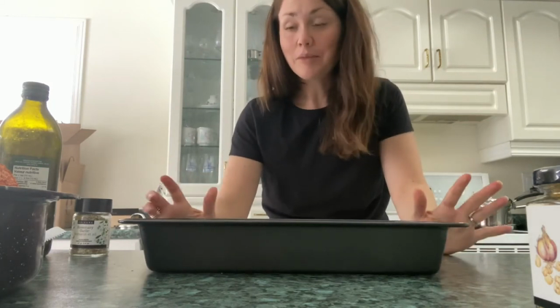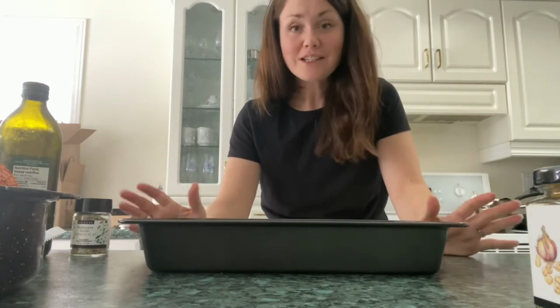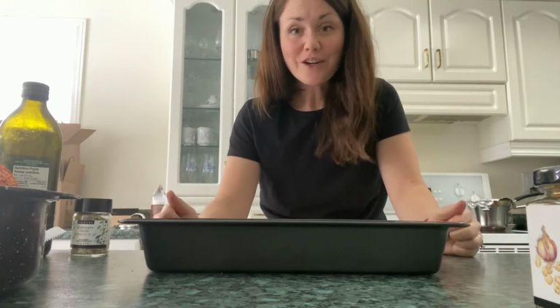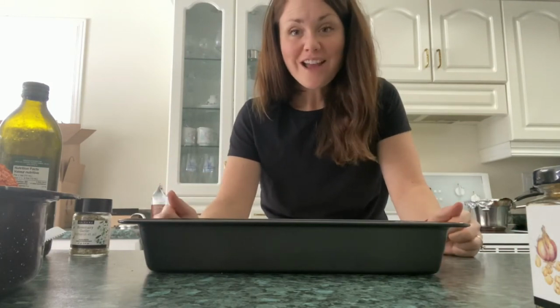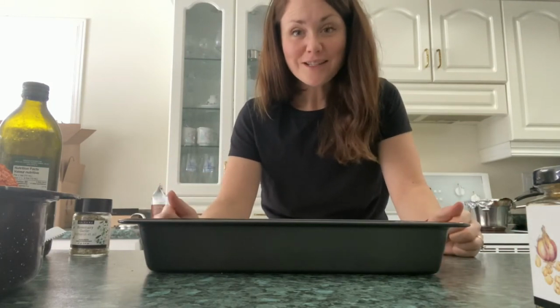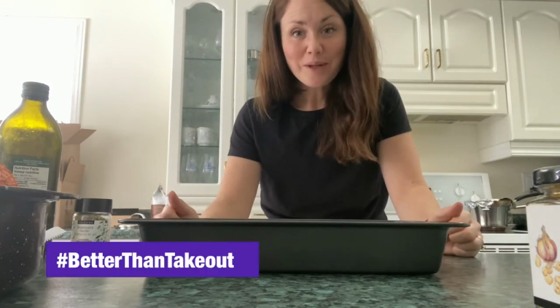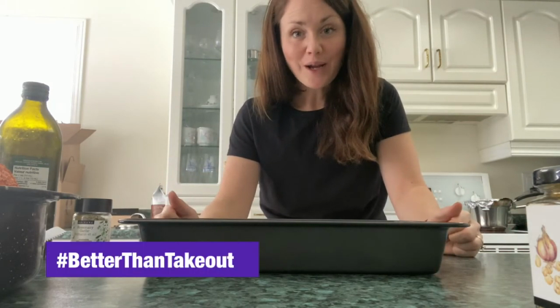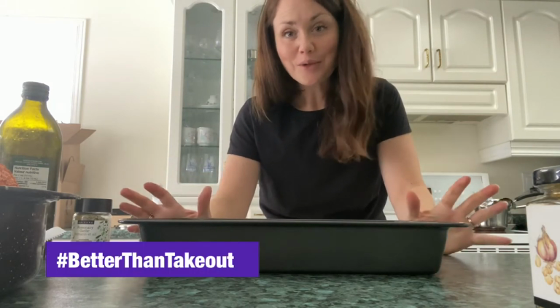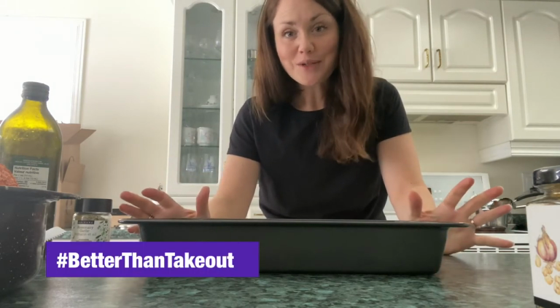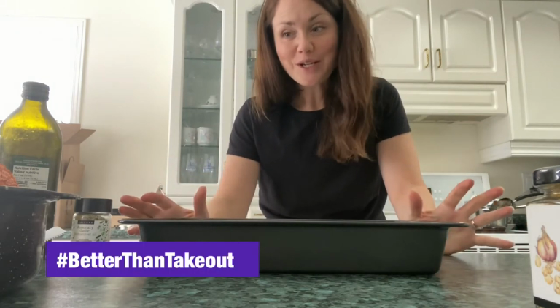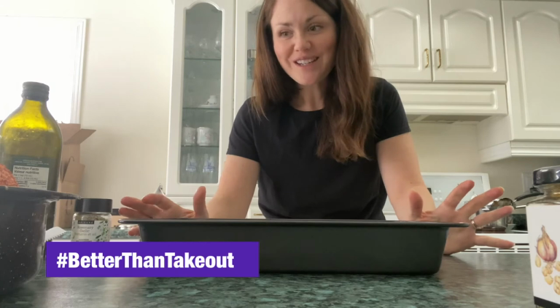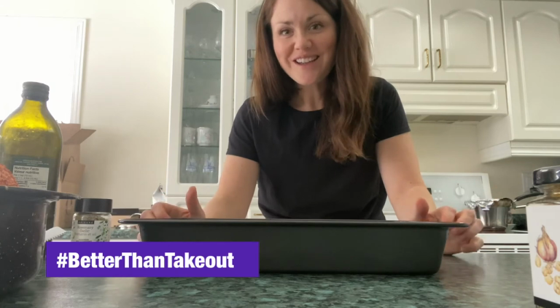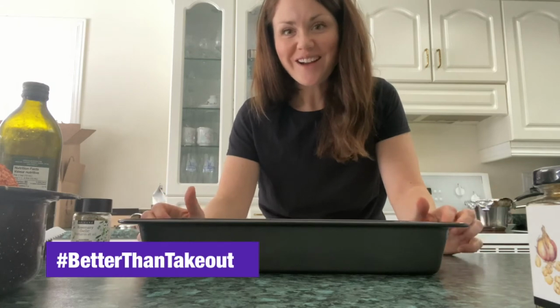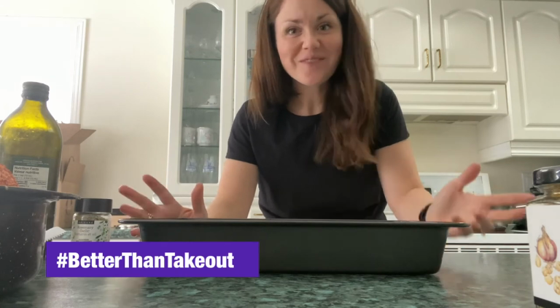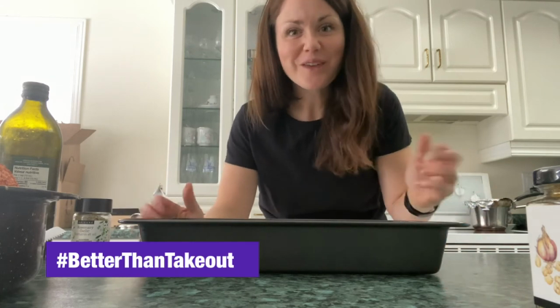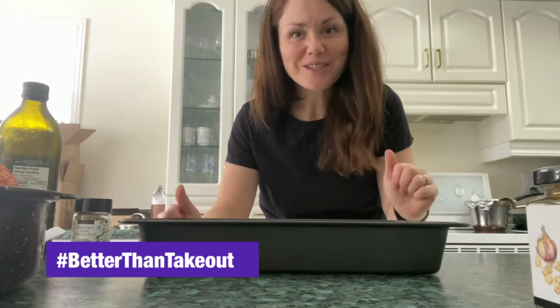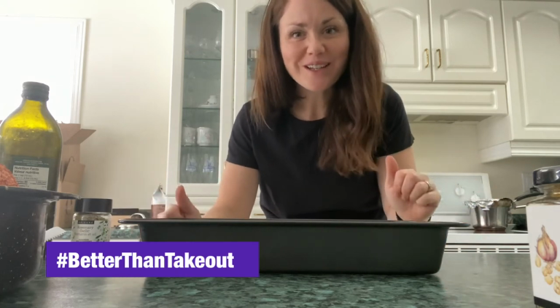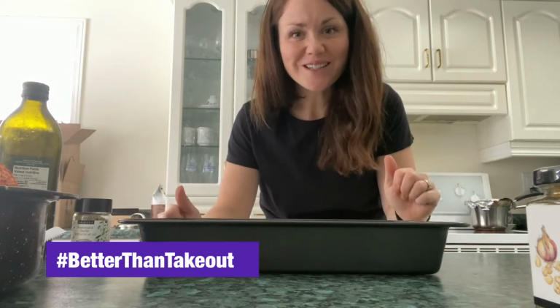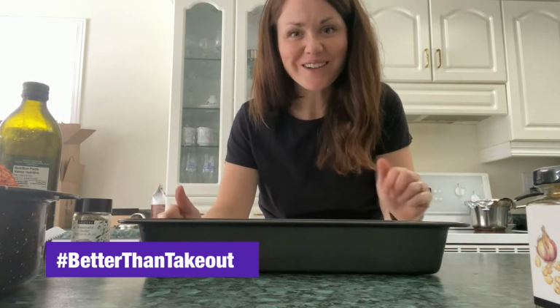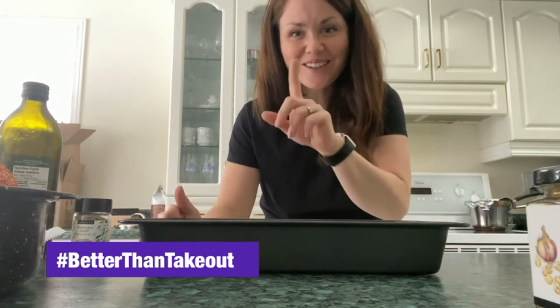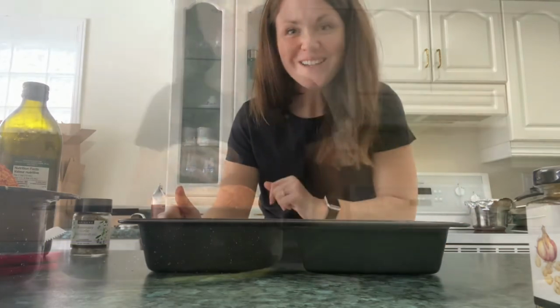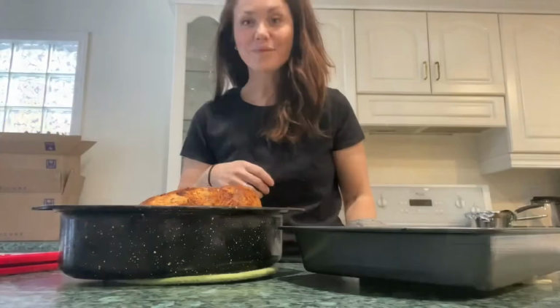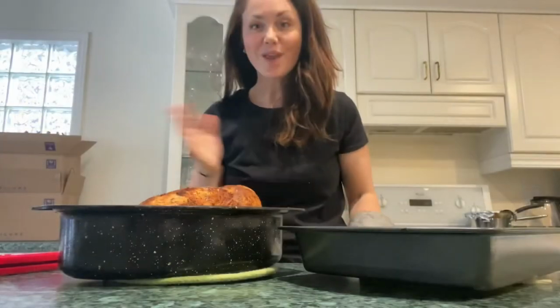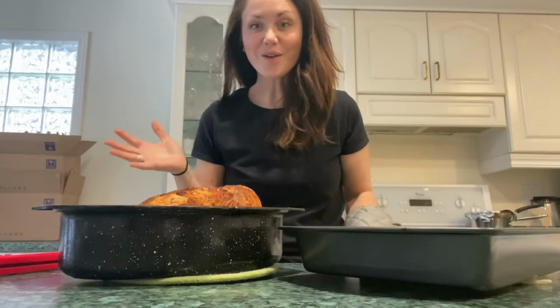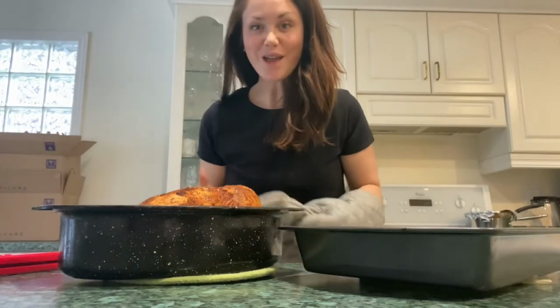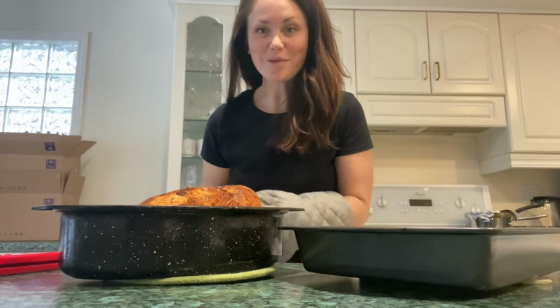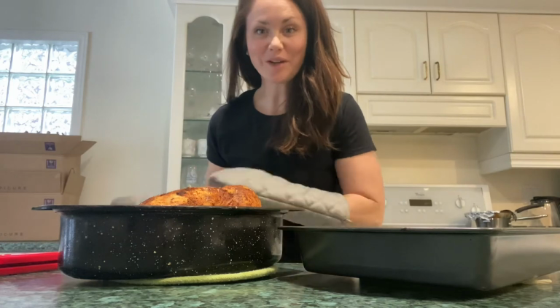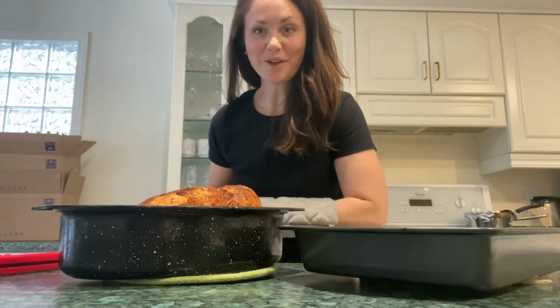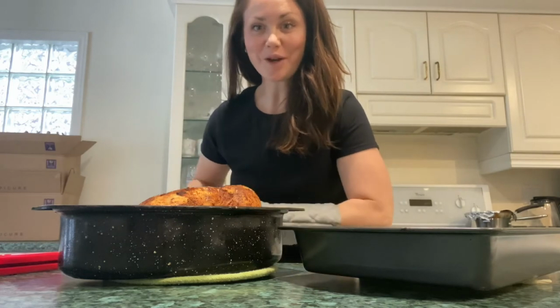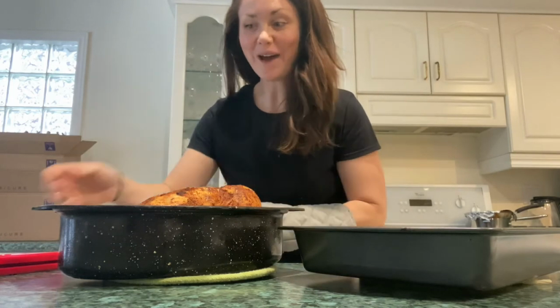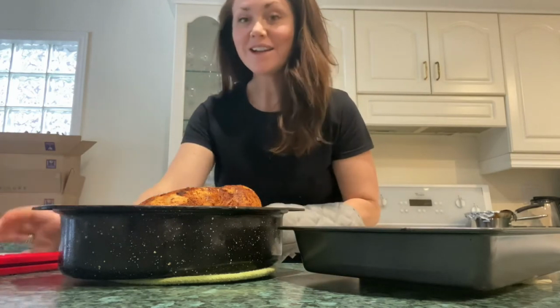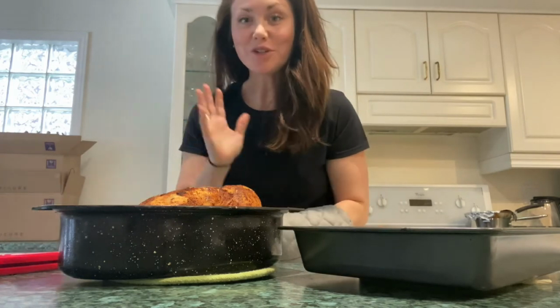That's it, that's dinner. I bought a bag salad and I'm going to put that together — it's going to be like a little rotisserie chicken meal. You can't even tell that it's not a takeout.